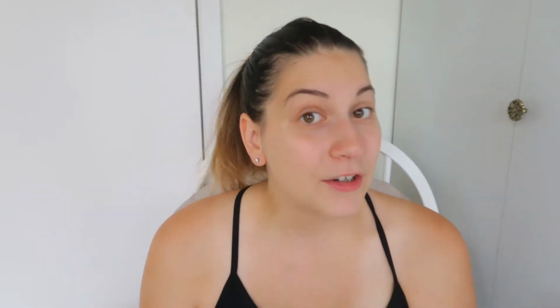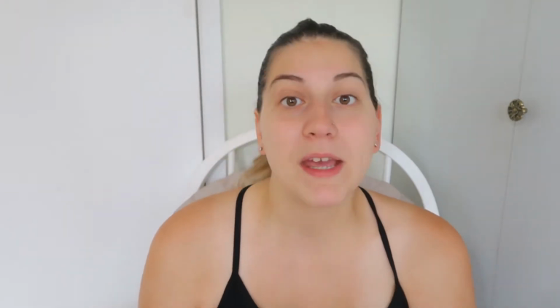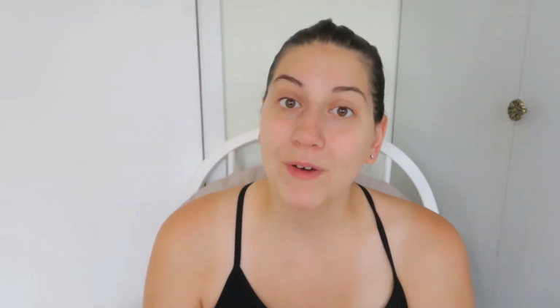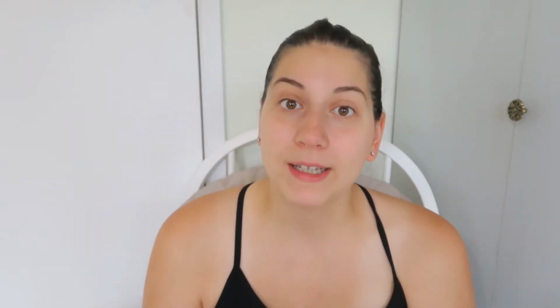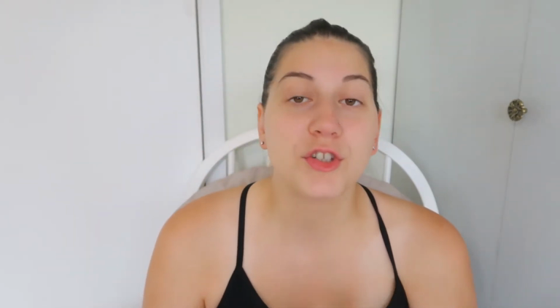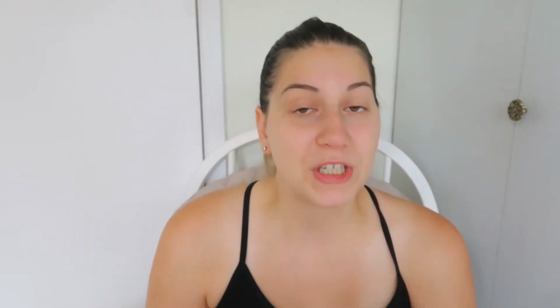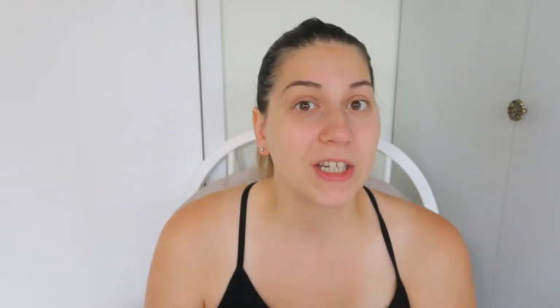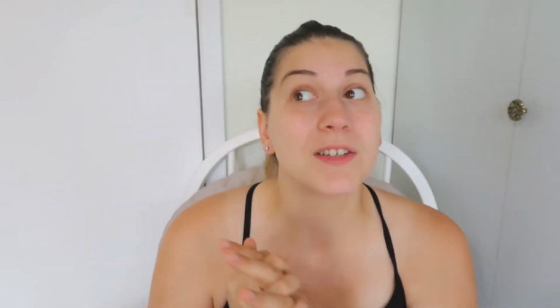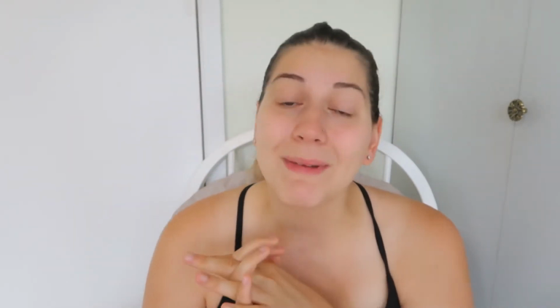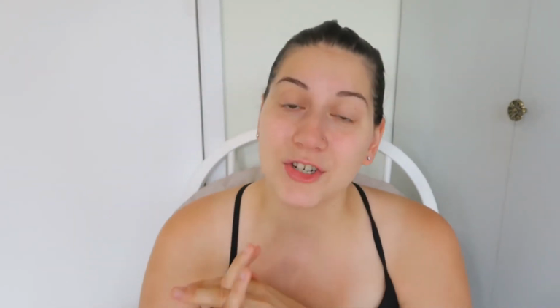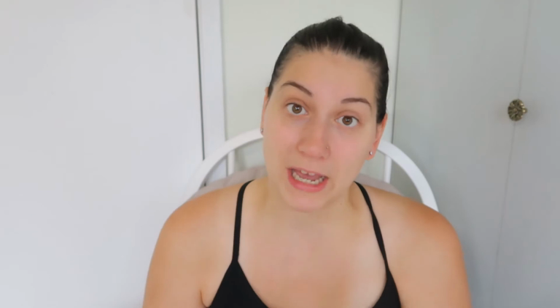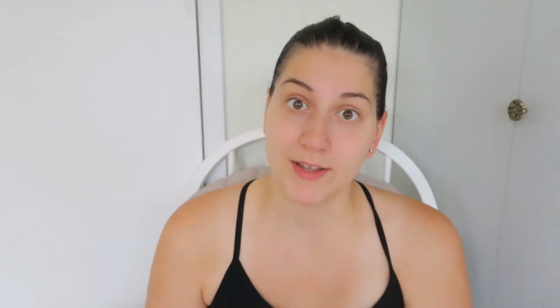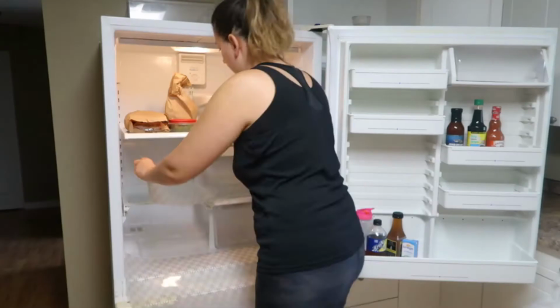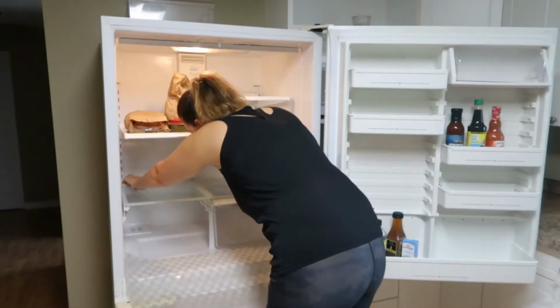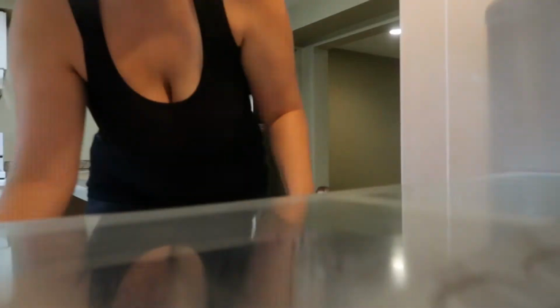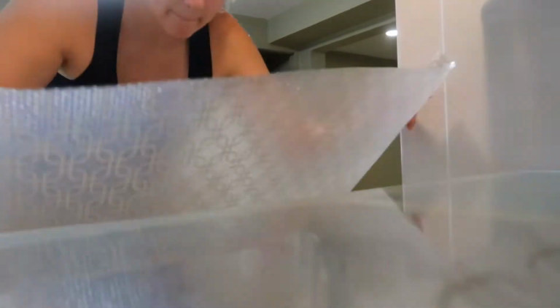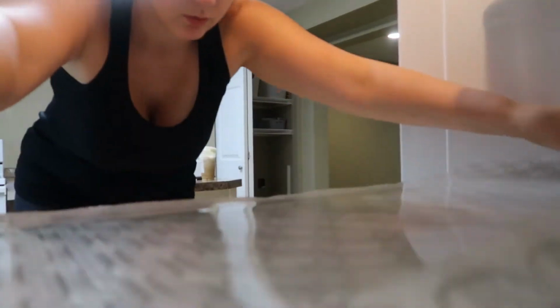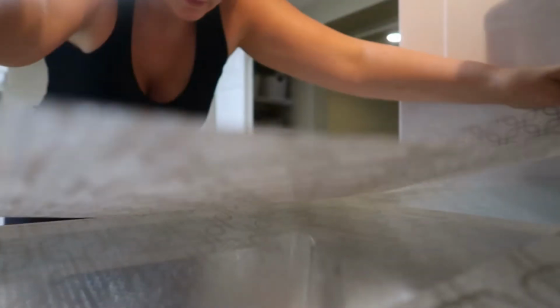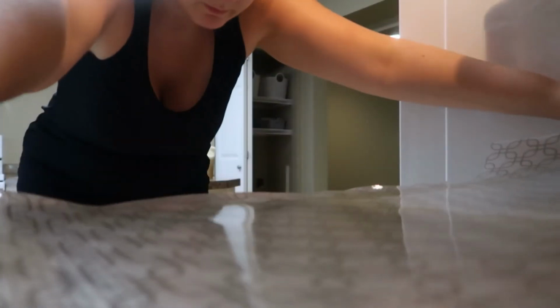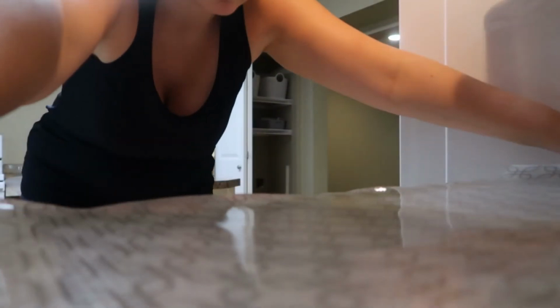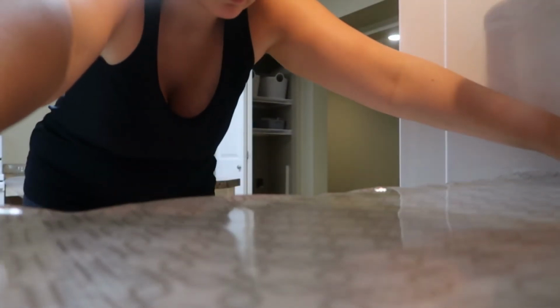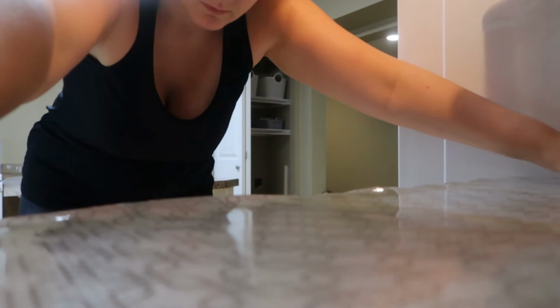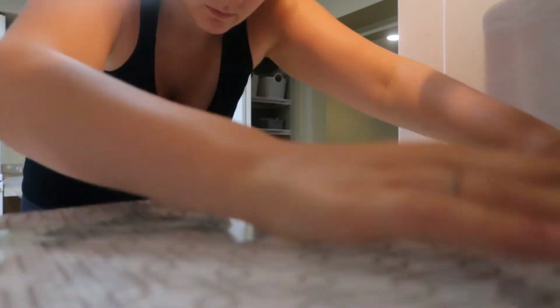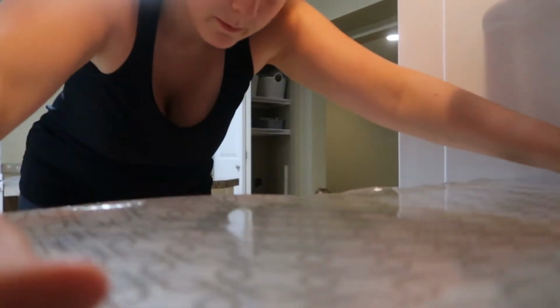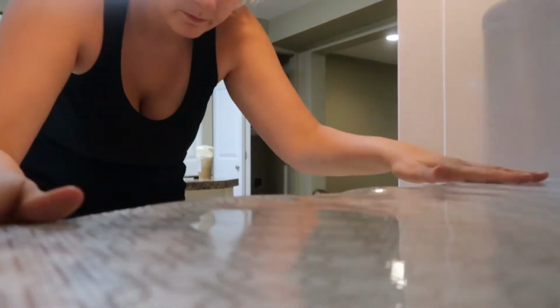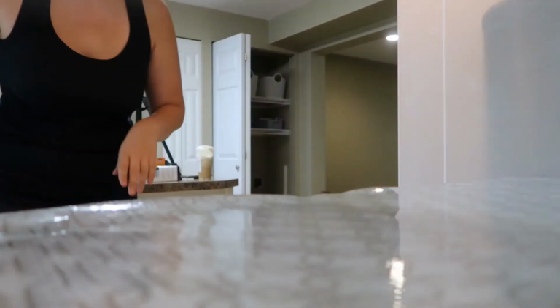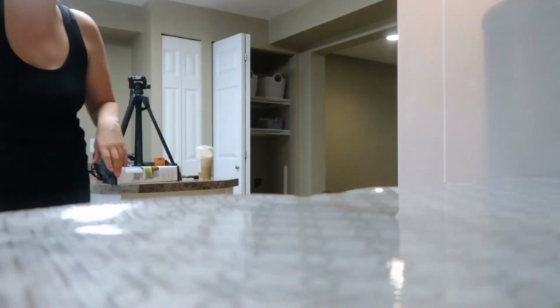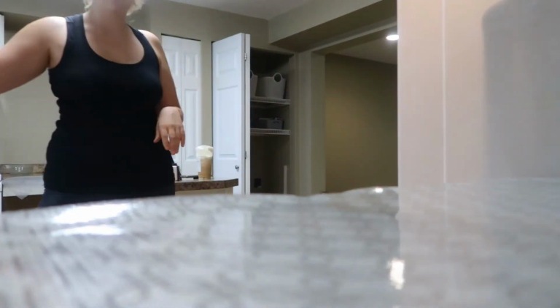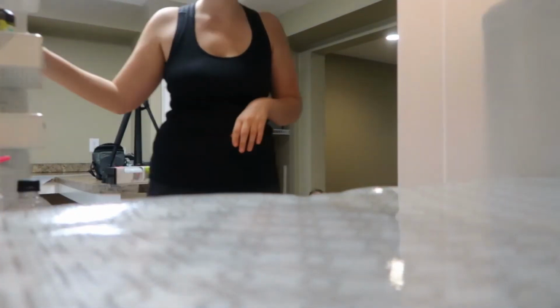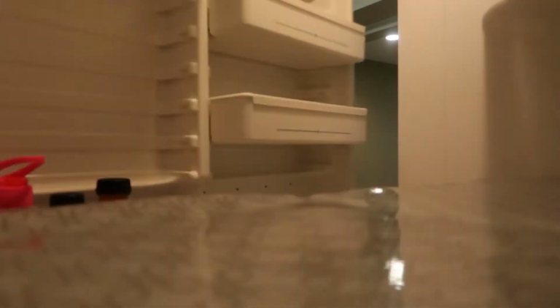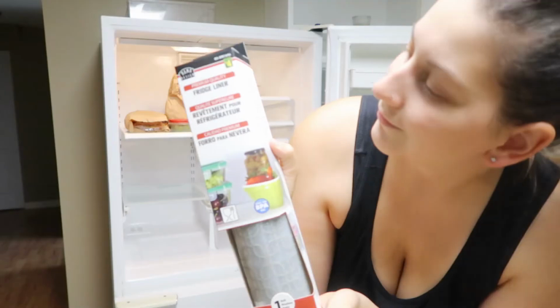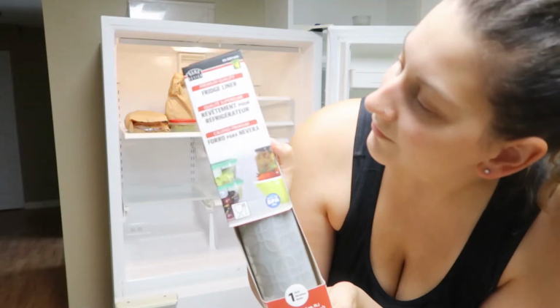Liners make move-out cleaning so much easier and really make it easier to get your damage deposit back. This will make move-out cleaning easy and protect from spills and damage. What do I mean by liners? Shelf liners, fridge liners, even oven liners.